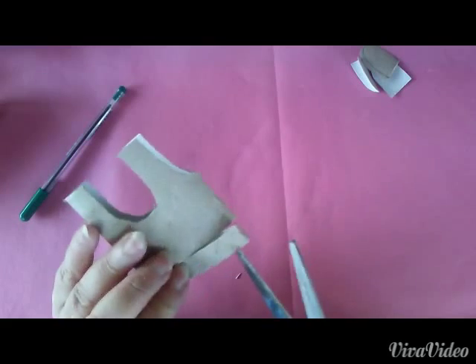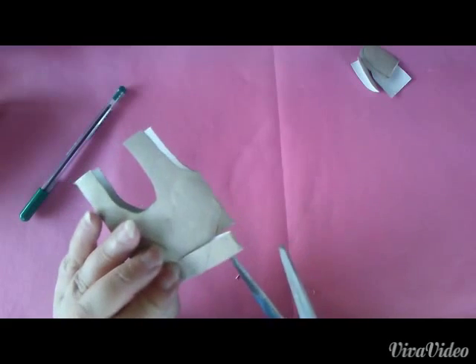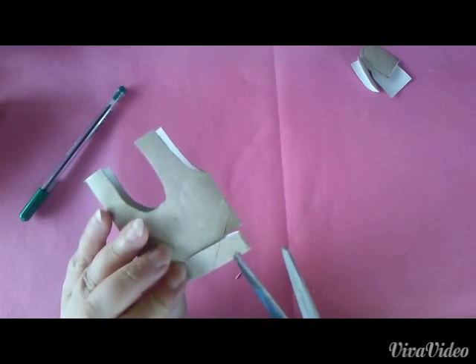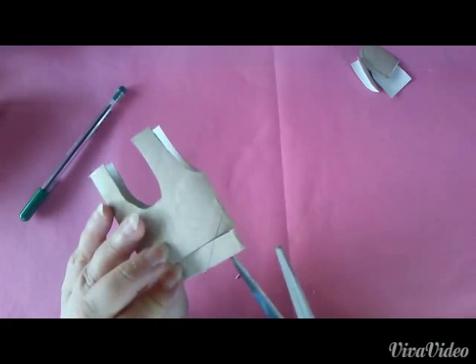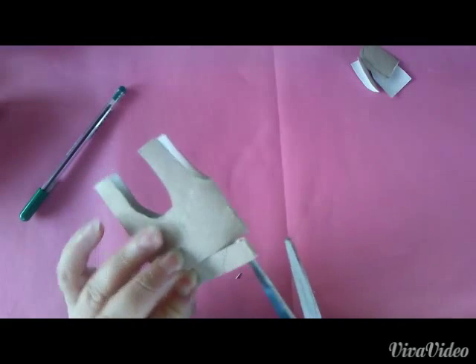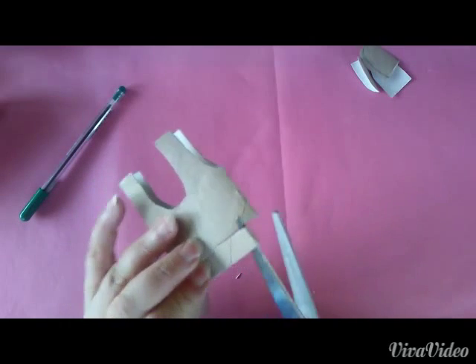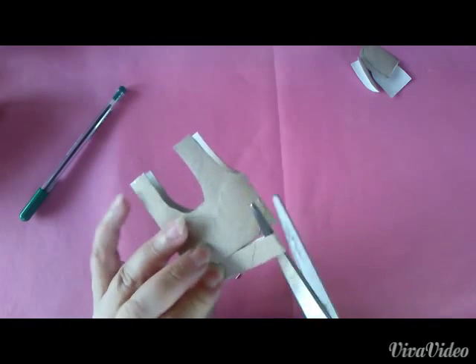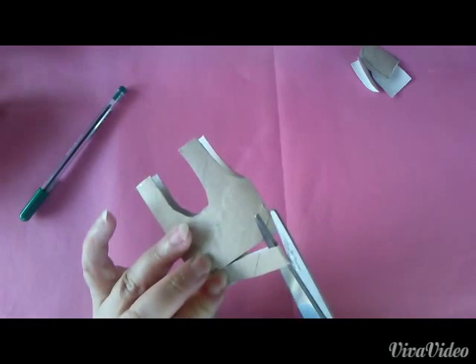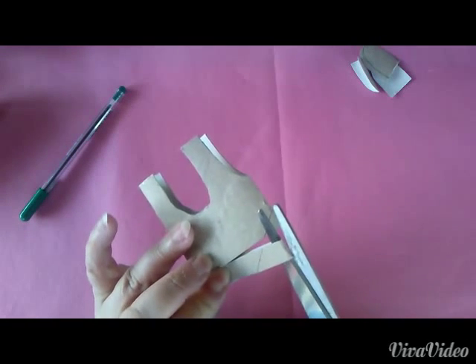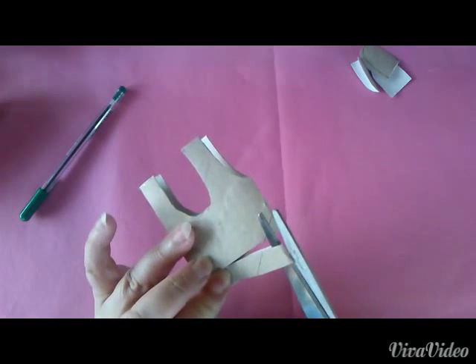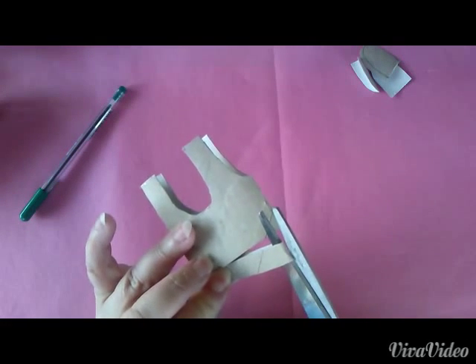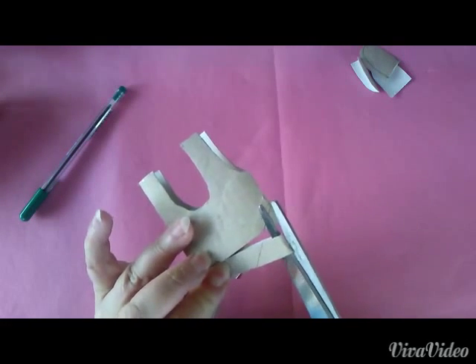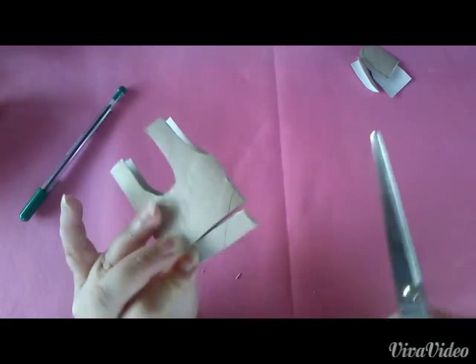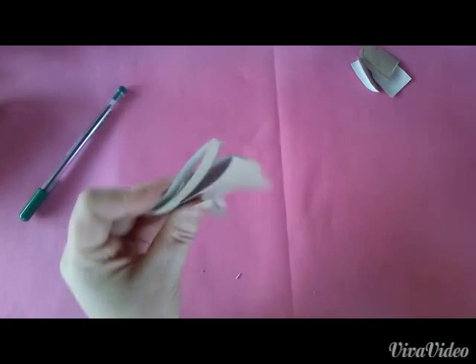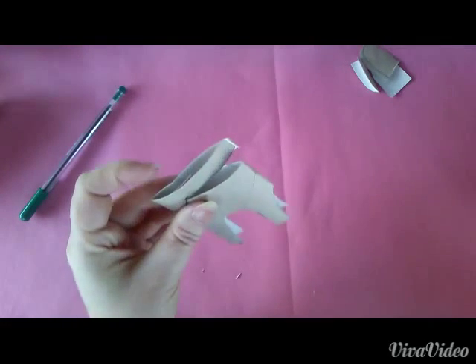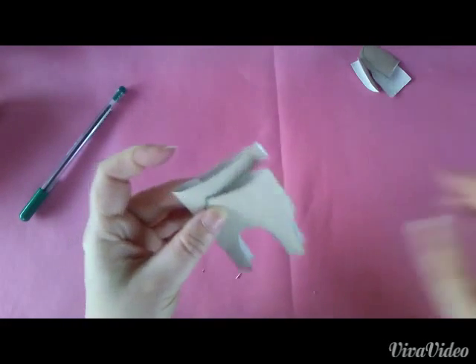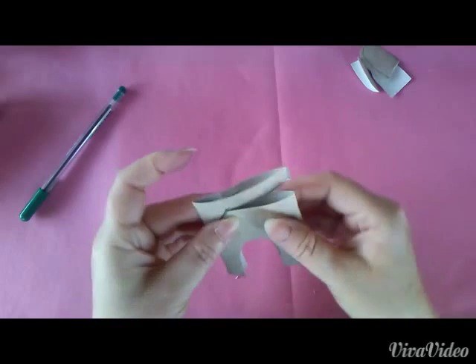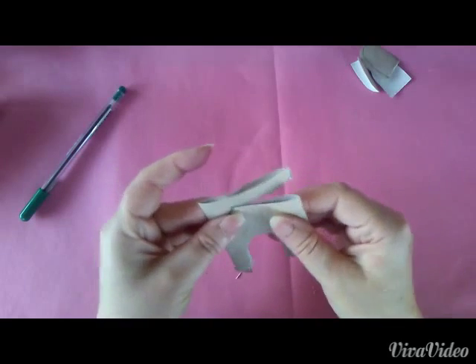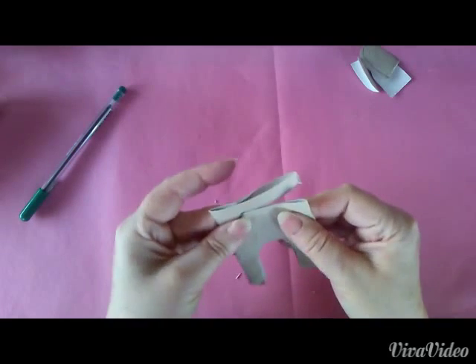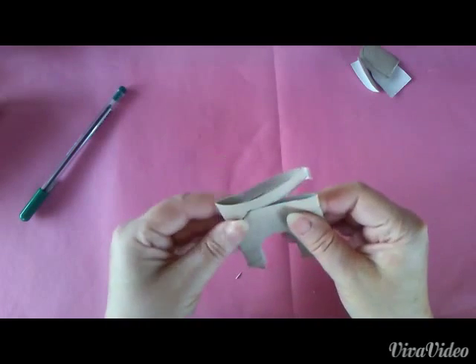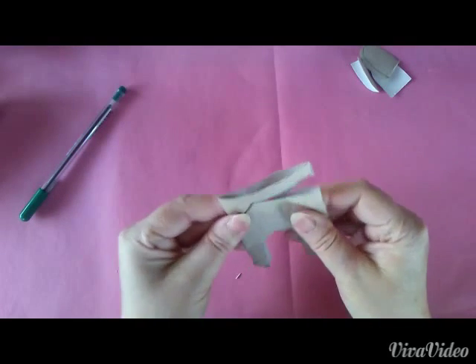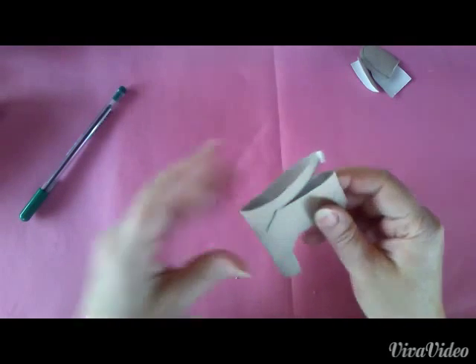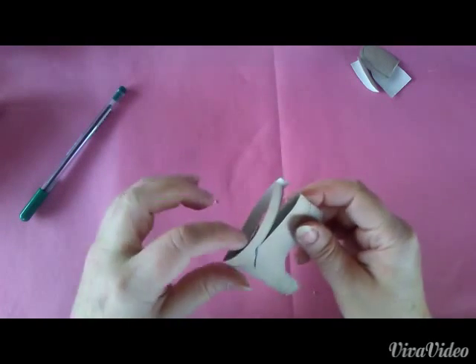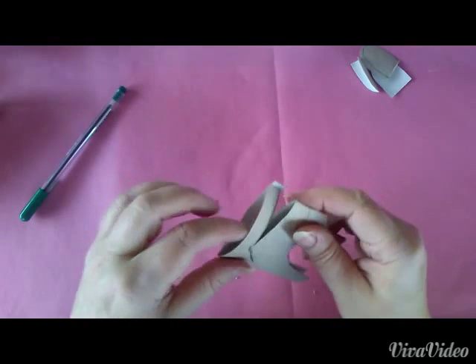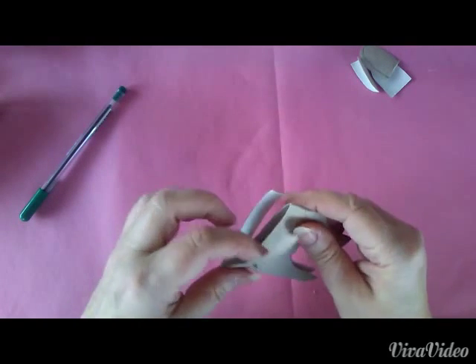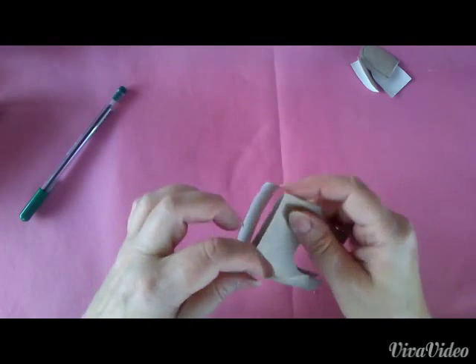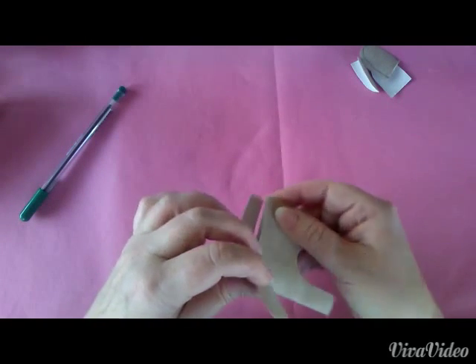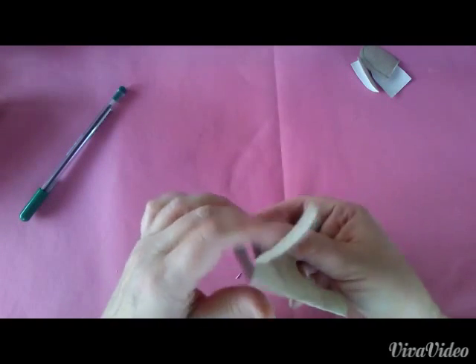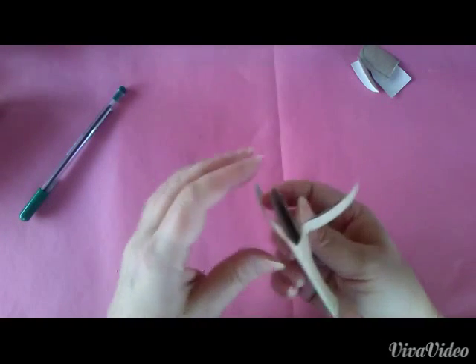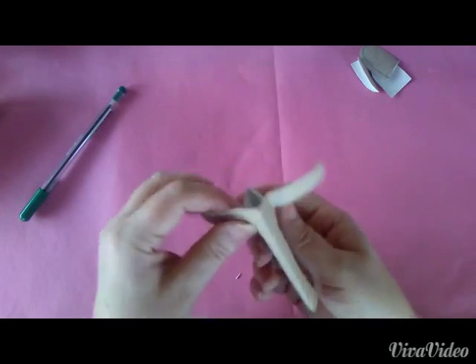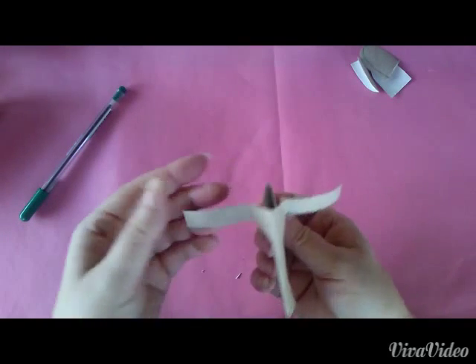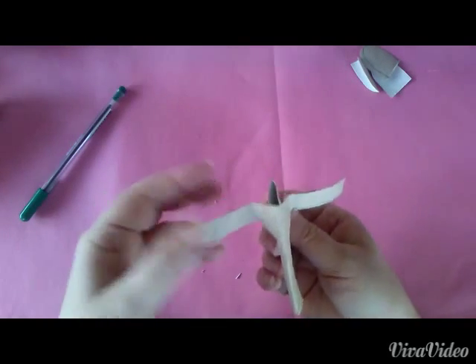Danach schneiden wir hier oben diese zwei Teile in zwei. Das sind dann schon mal die Hörner.